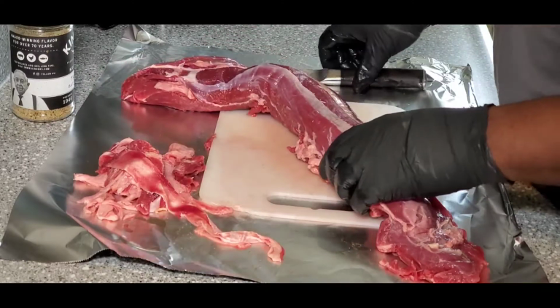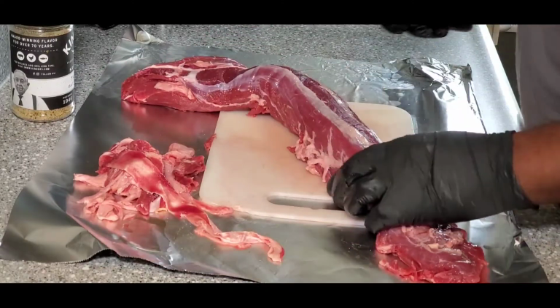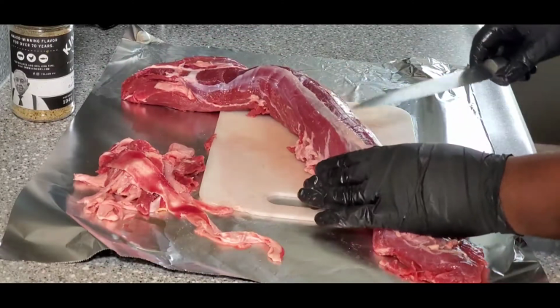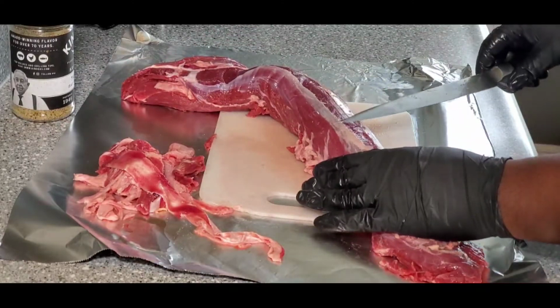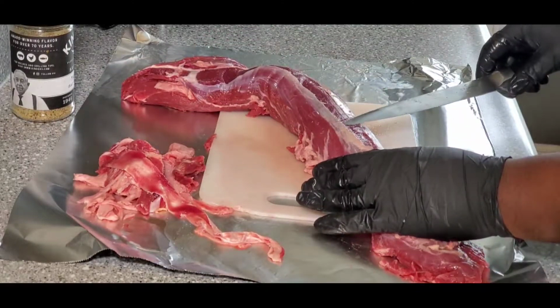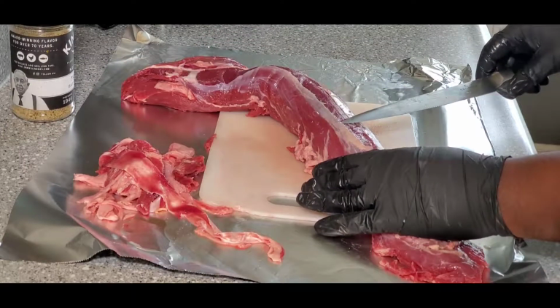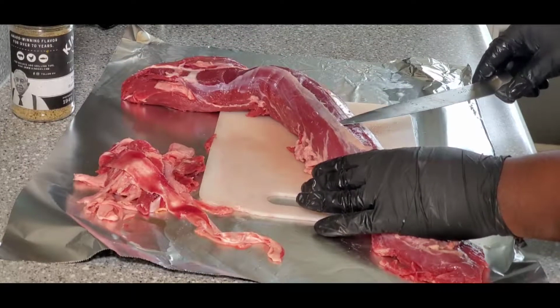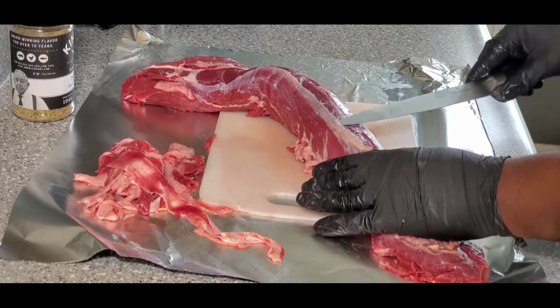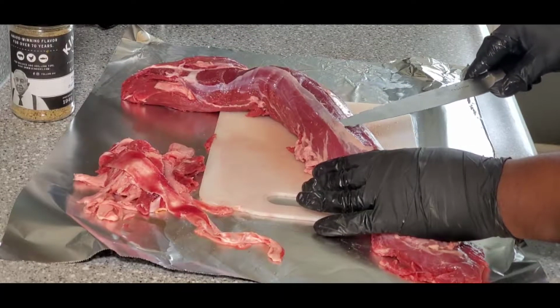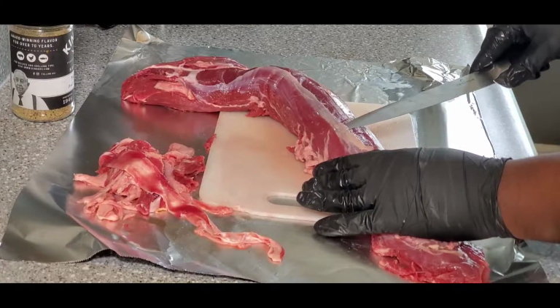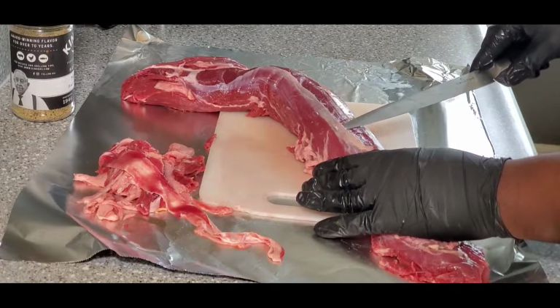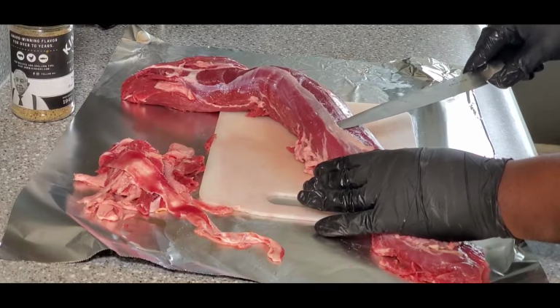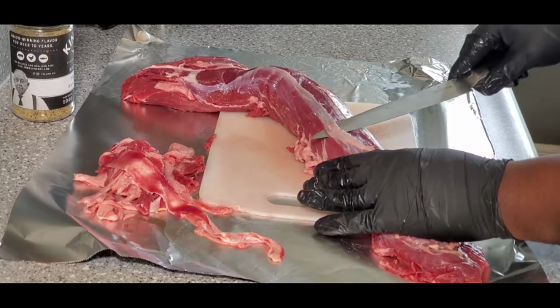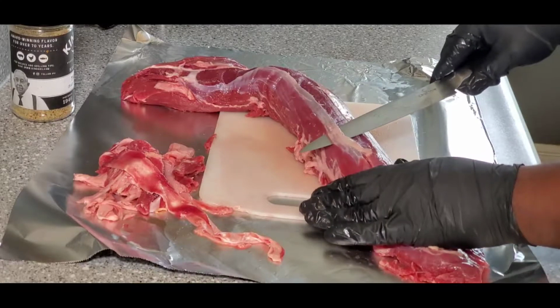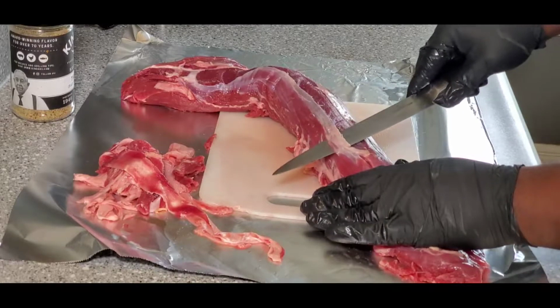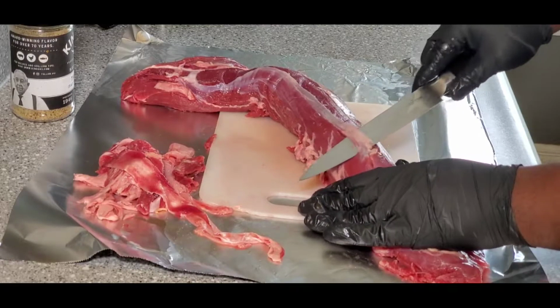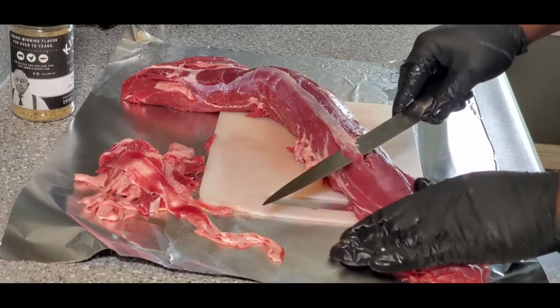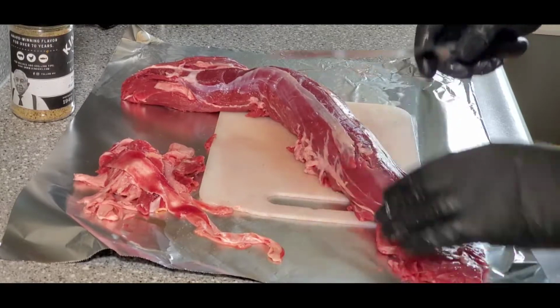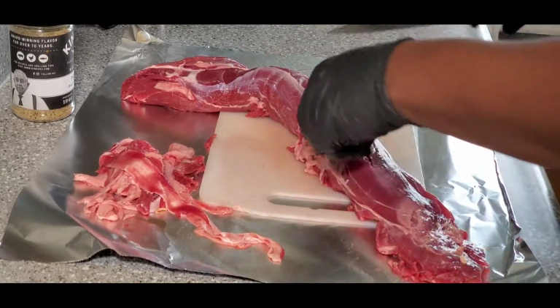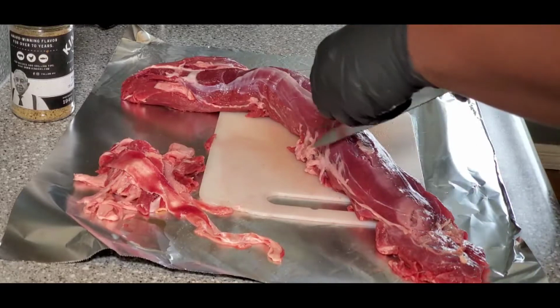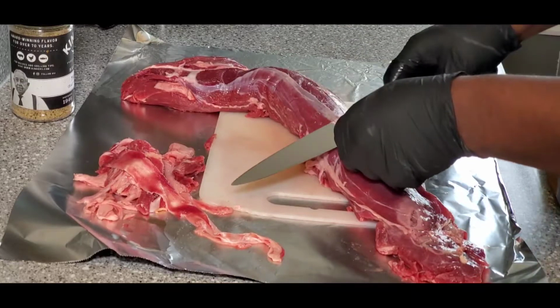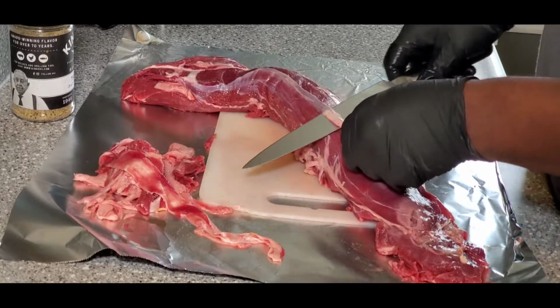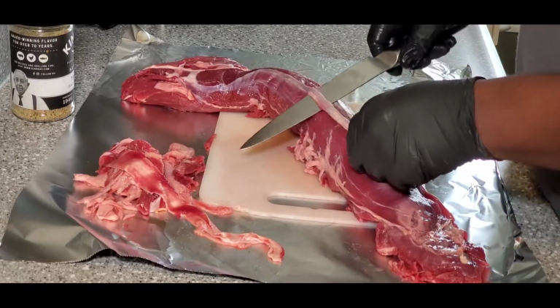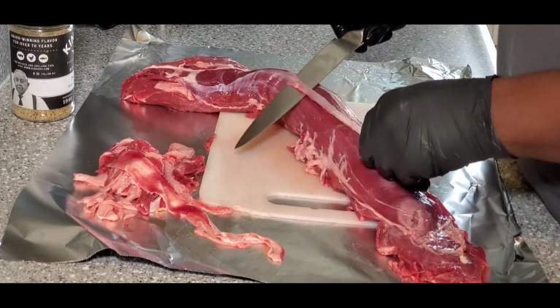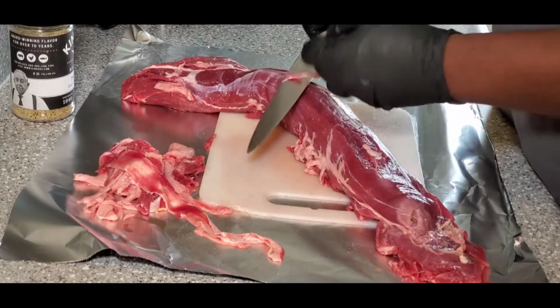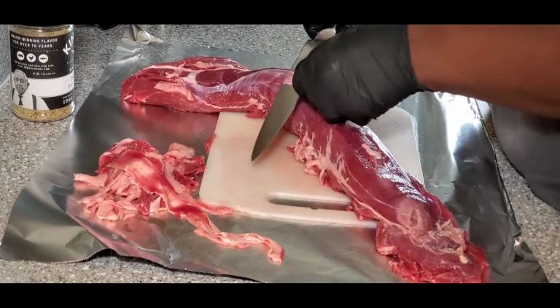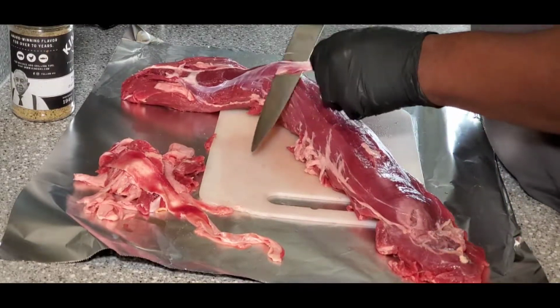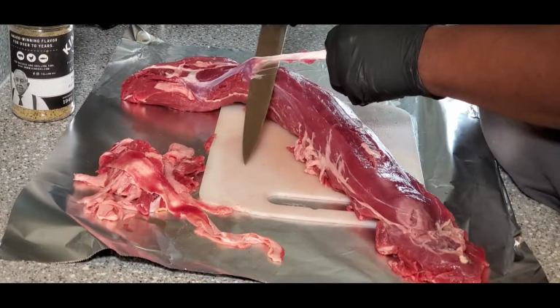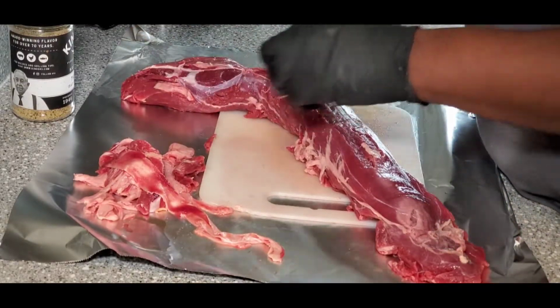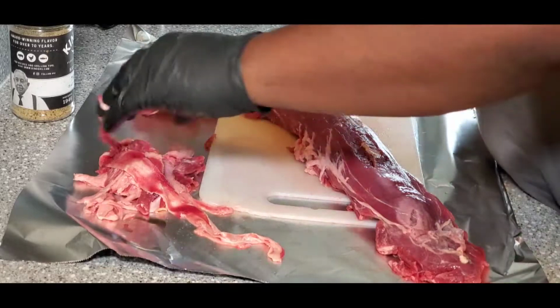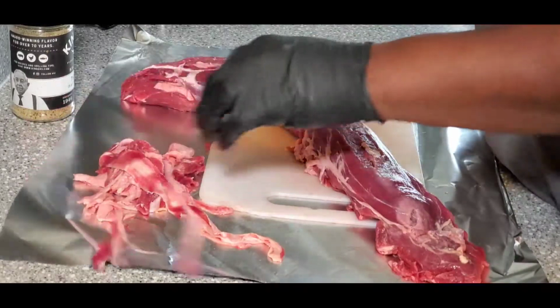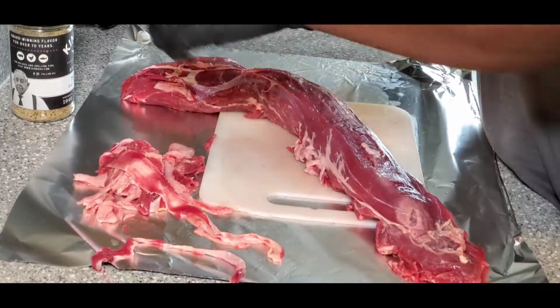We're just gonna finish cleaning that up. Like I said, just get underneath it with a sharp knife, take it toward the back, lift, and clean it on up.